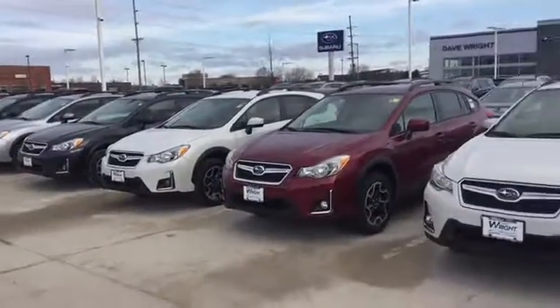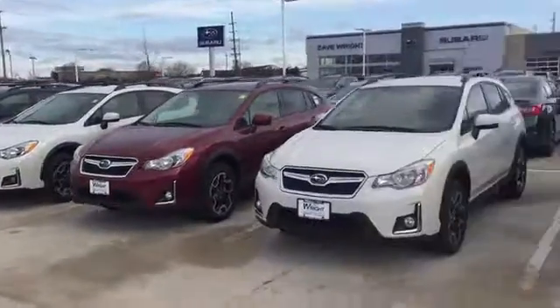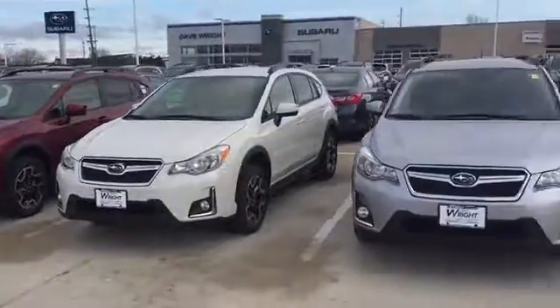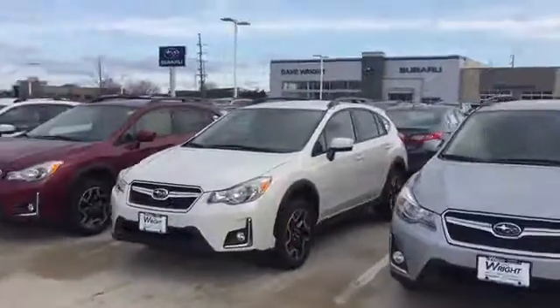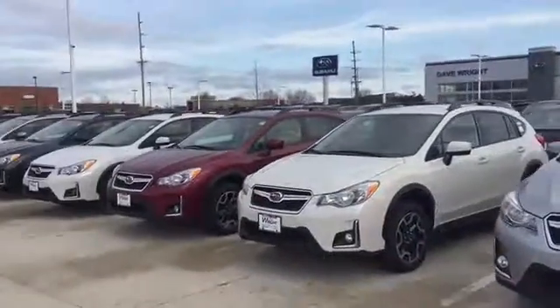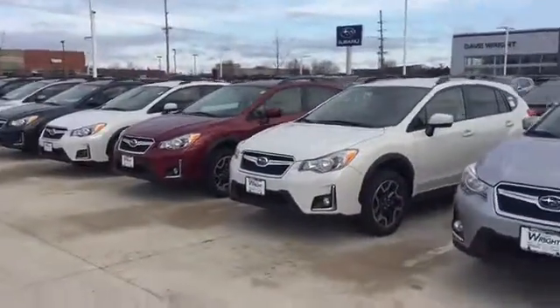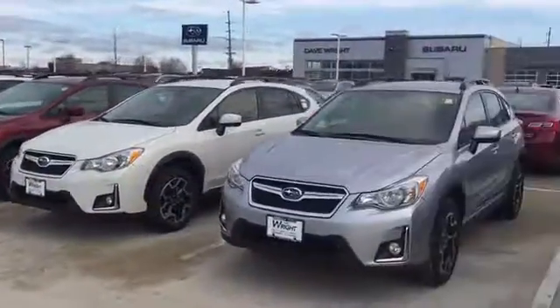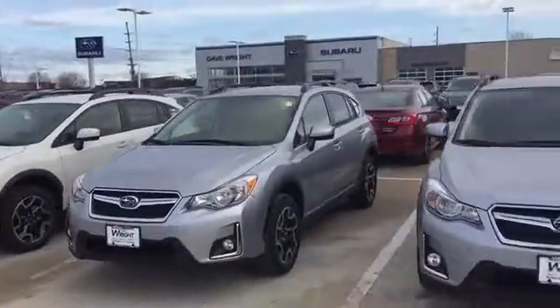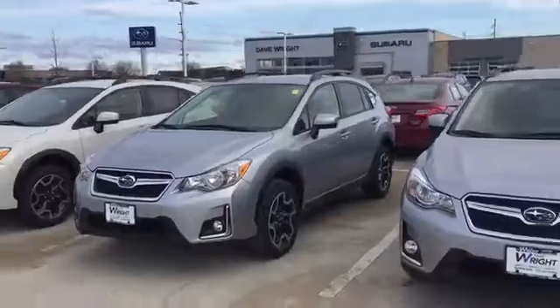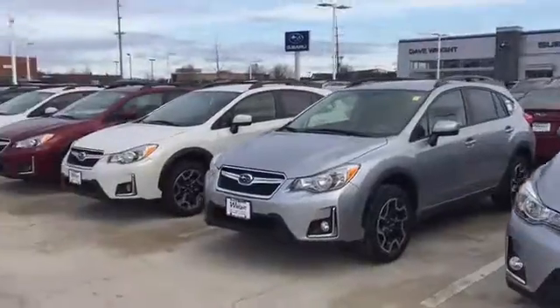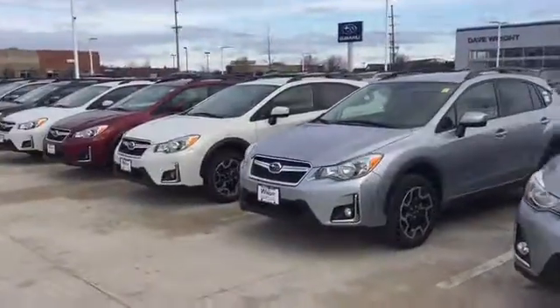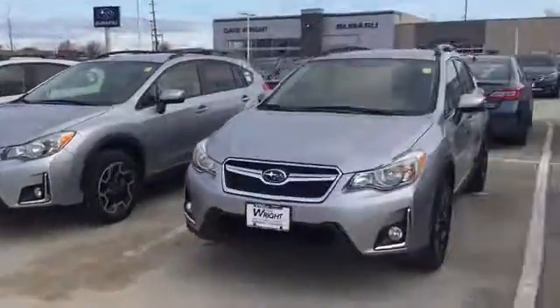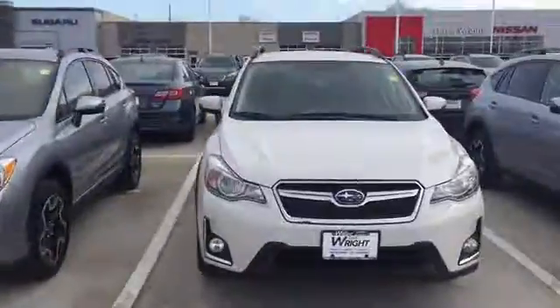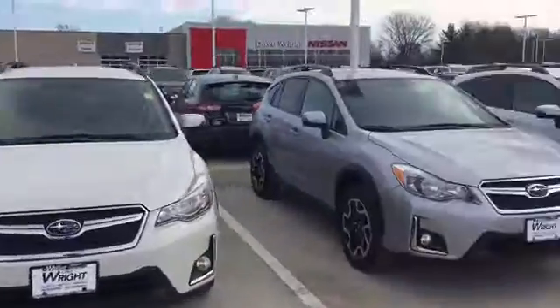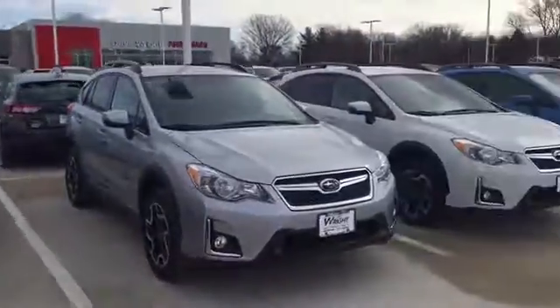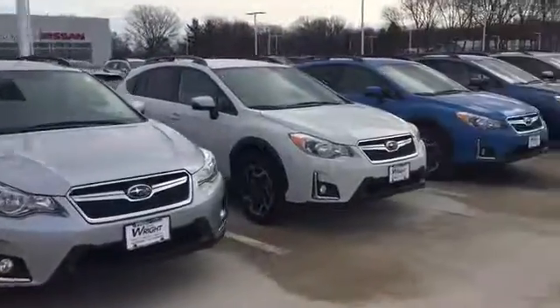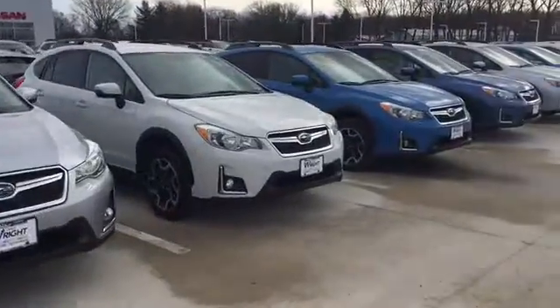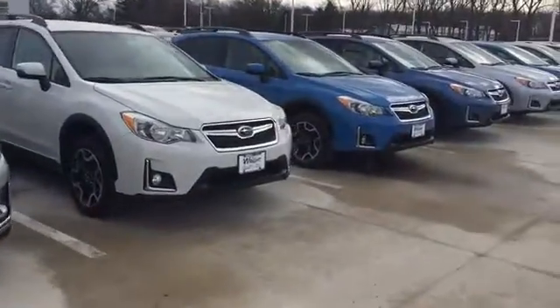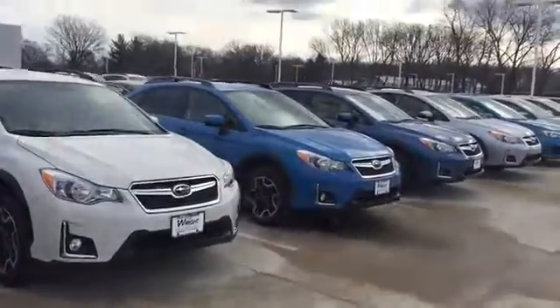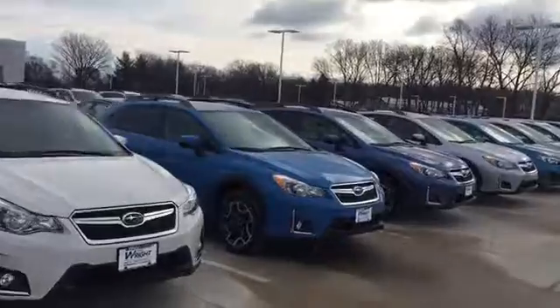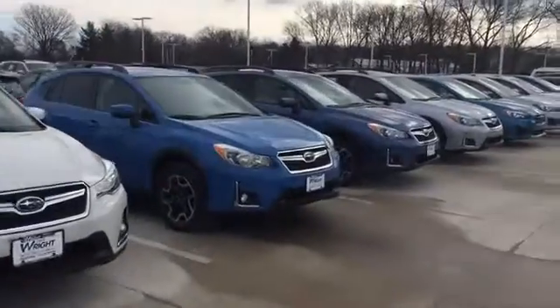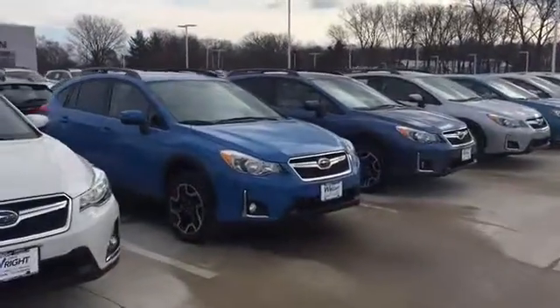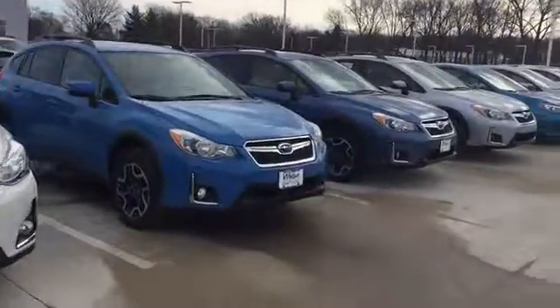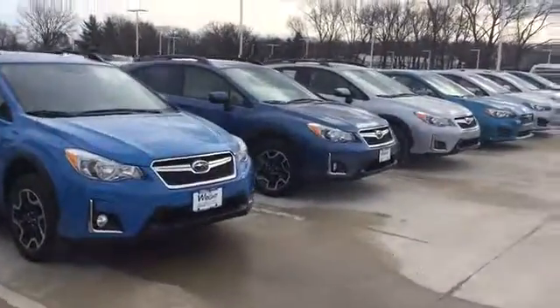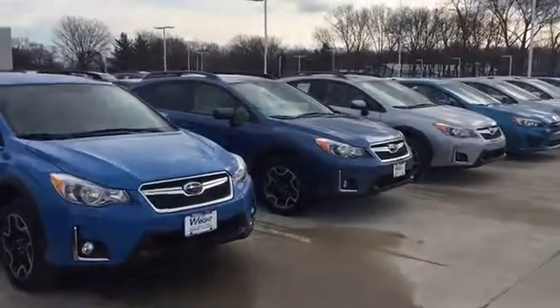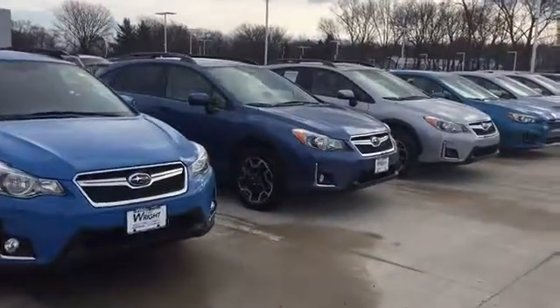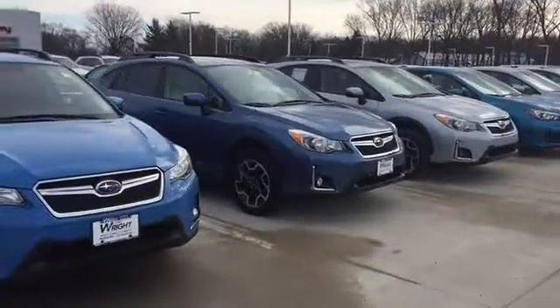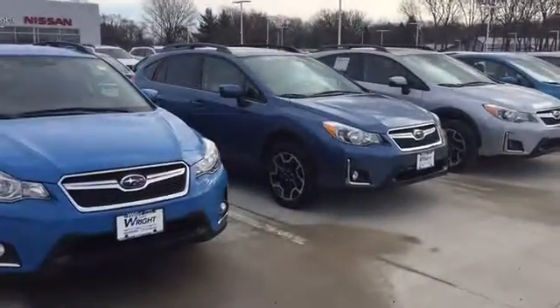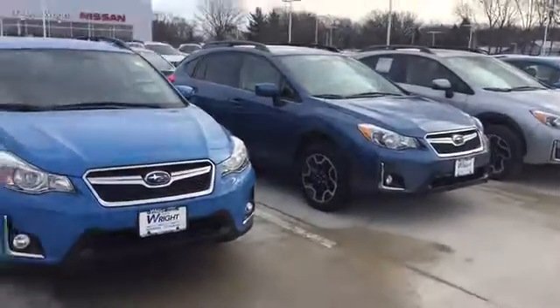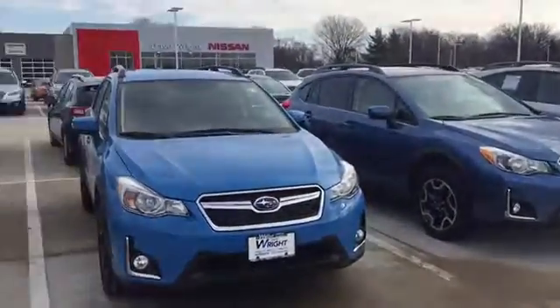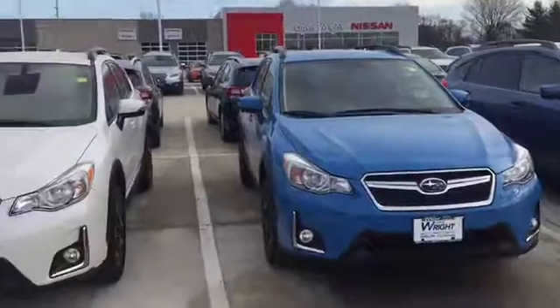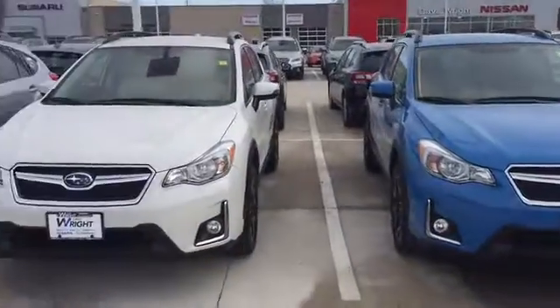Good morning, Paul. This is Keith Schmitz at Daybright Subaru in Hiawatha. I just wanted to send you a quick video here of all of the Subaru Crosstrek that we have. We've got a great selection available right now — this is the best selection of Crosstrek that we have had in a very long time.